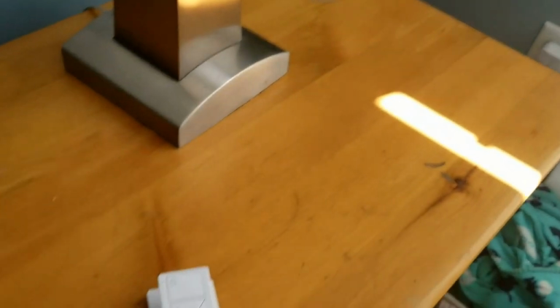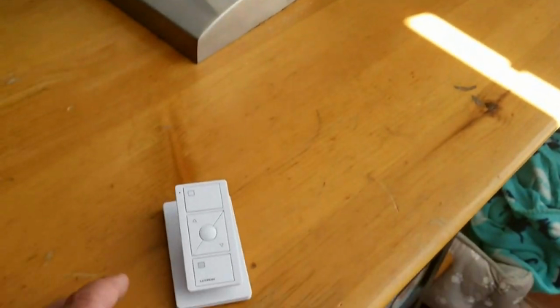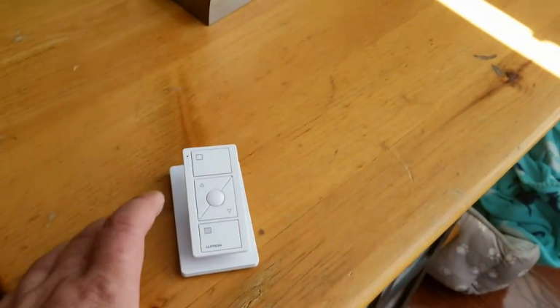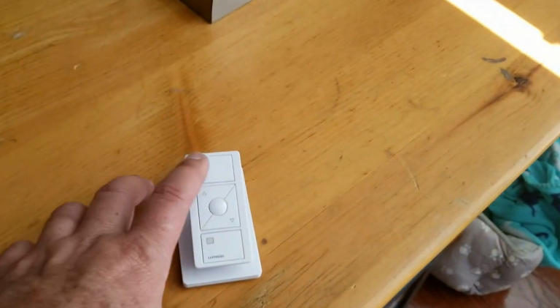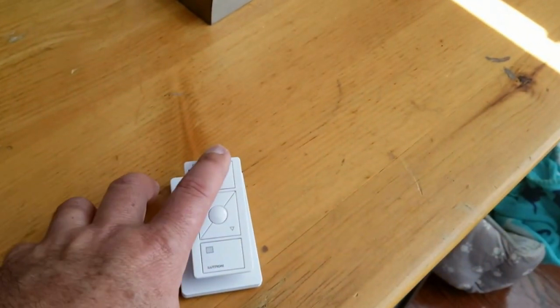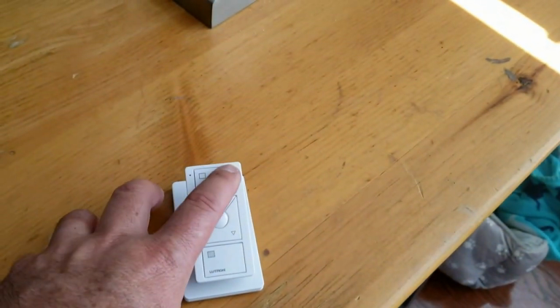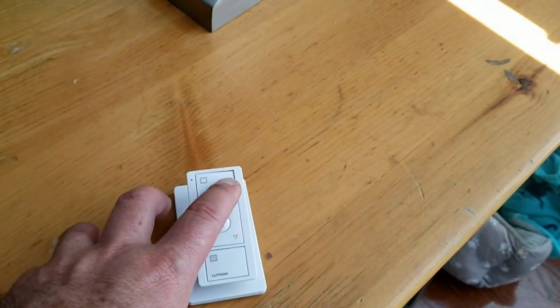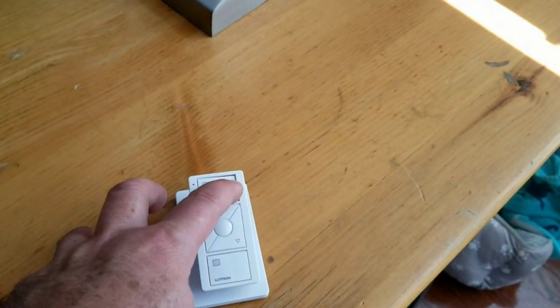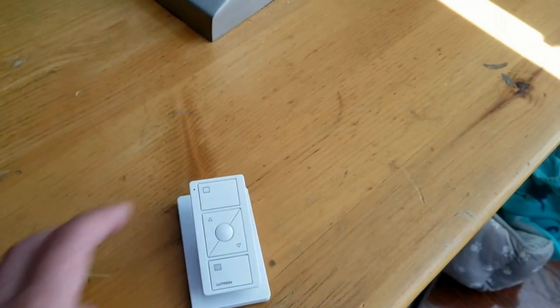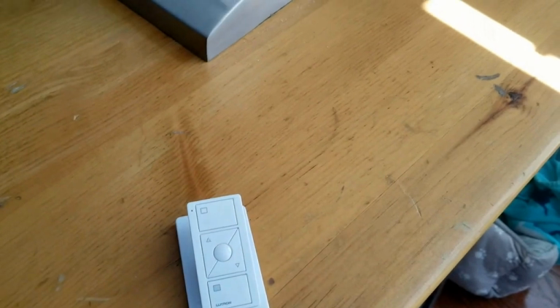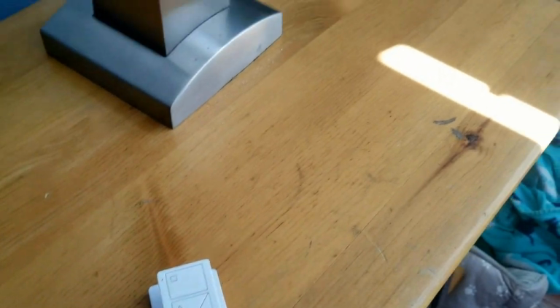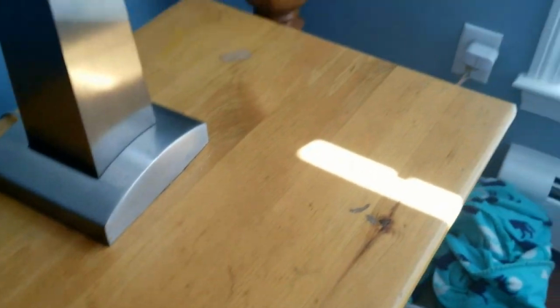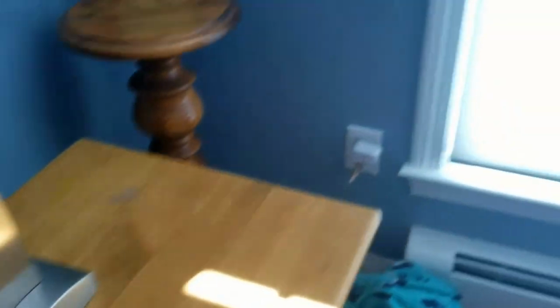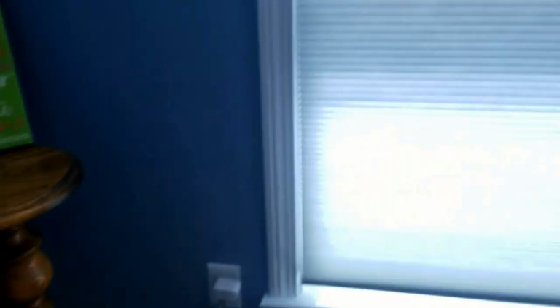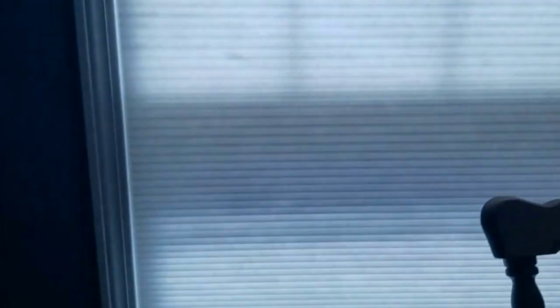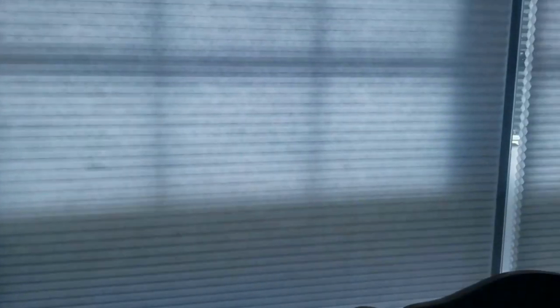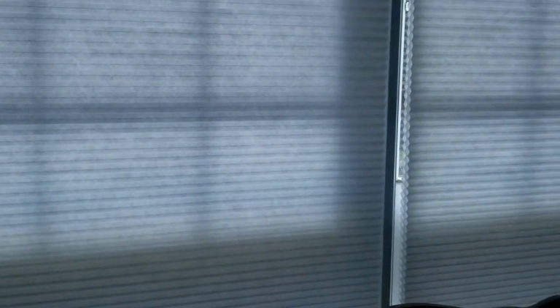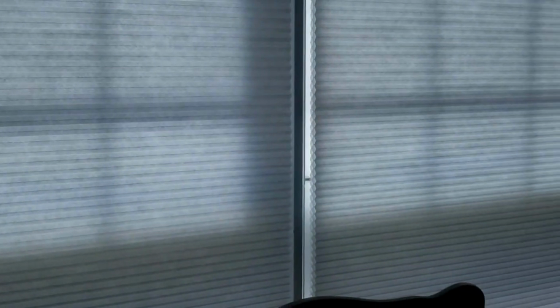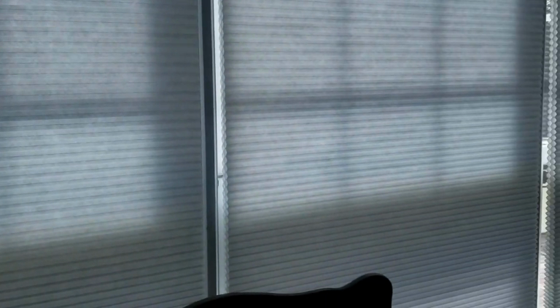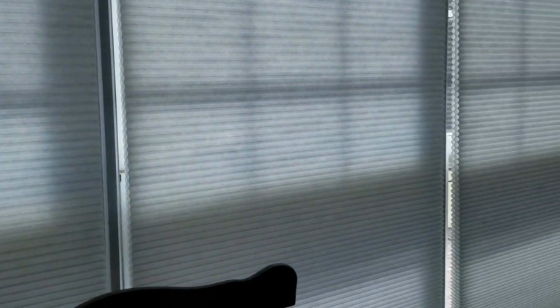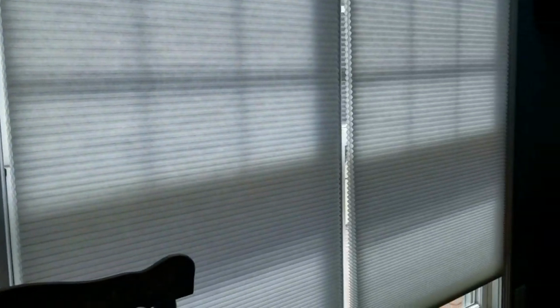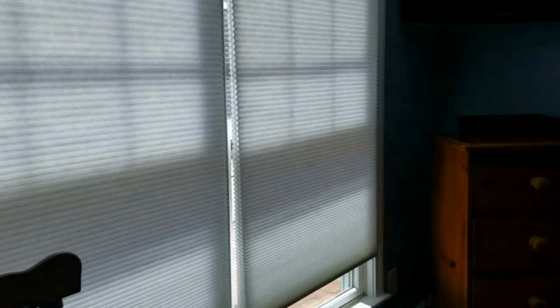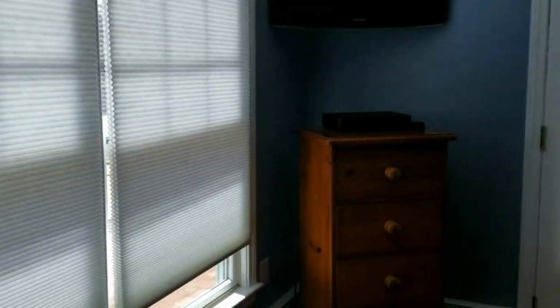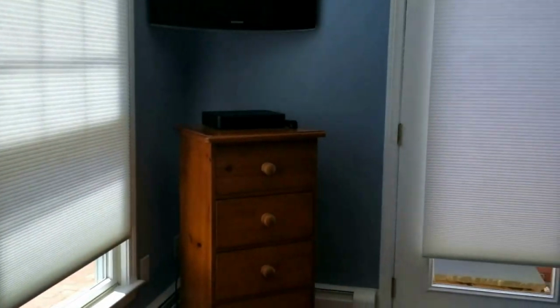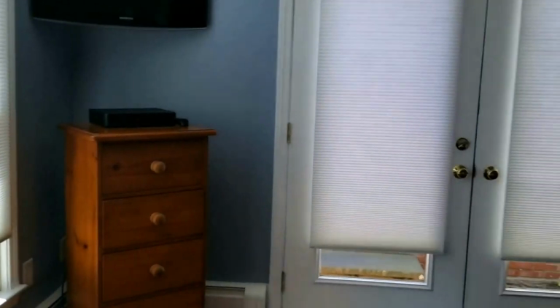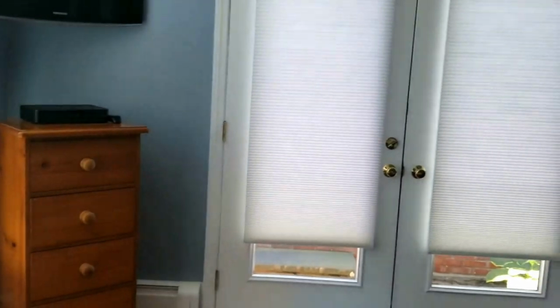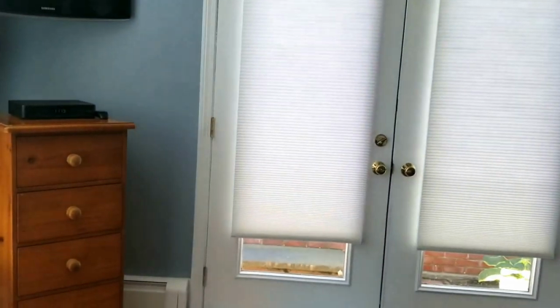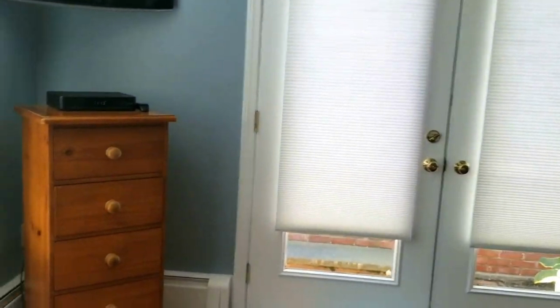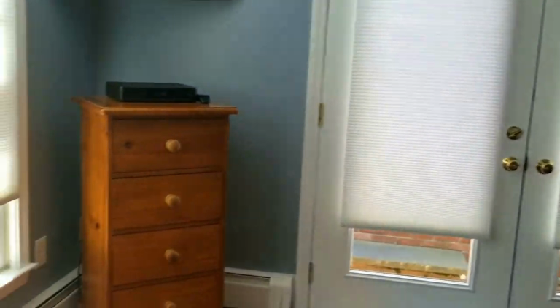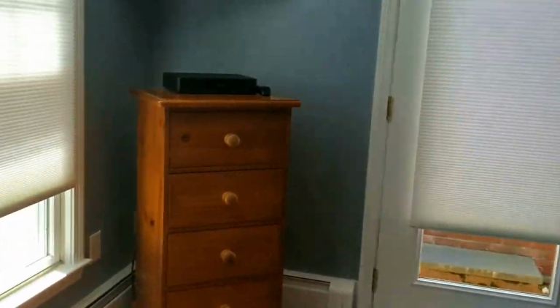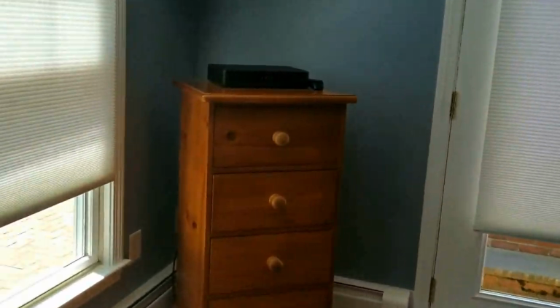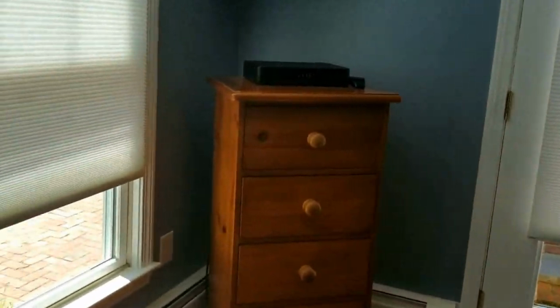They work off this Pico remote, that's what we call it. Press the button, and all the shades go up at the same time.